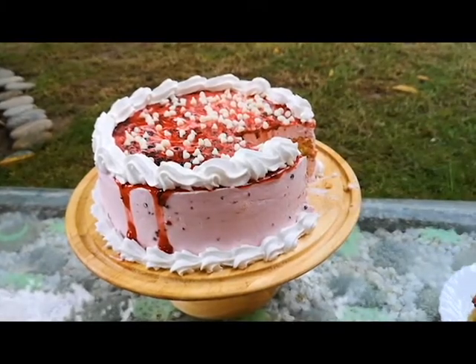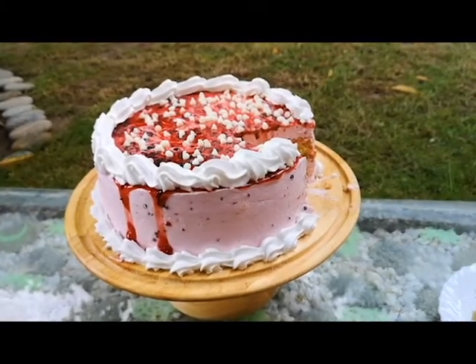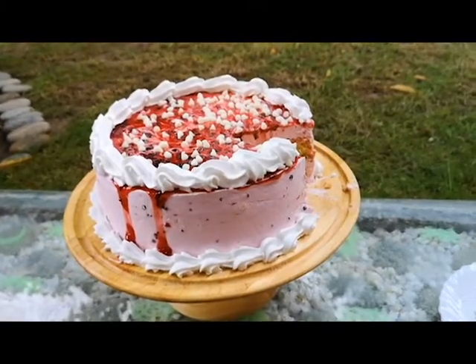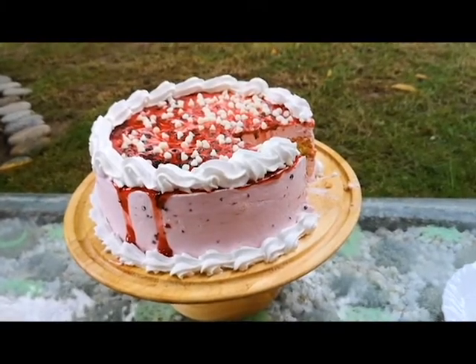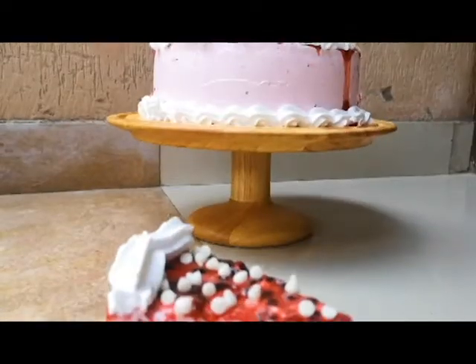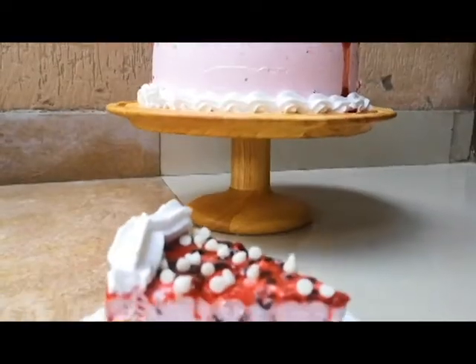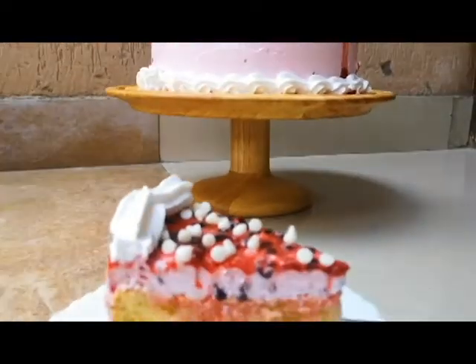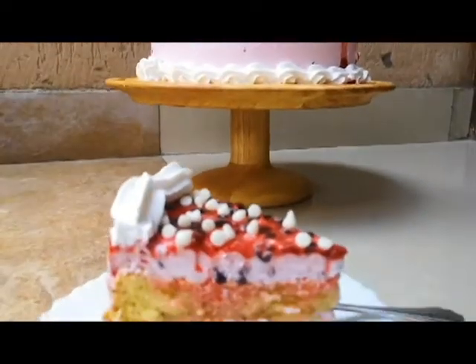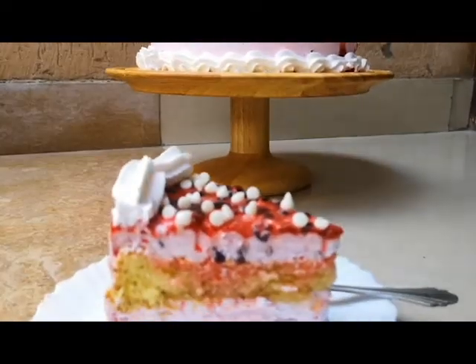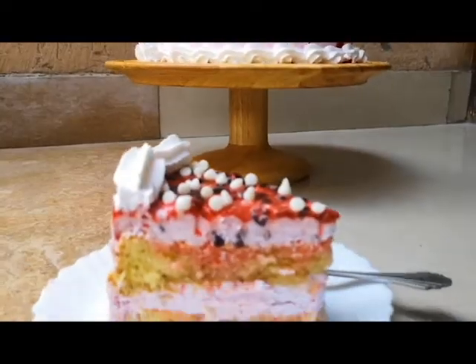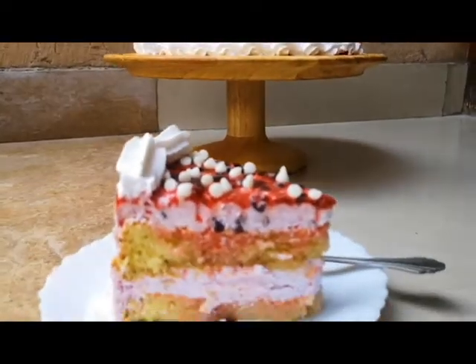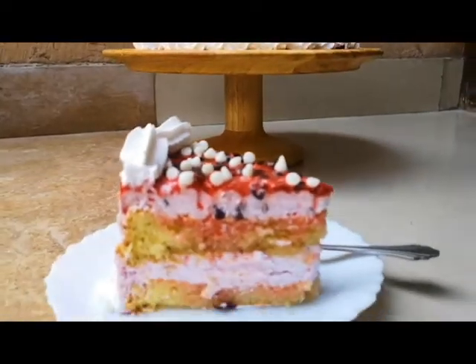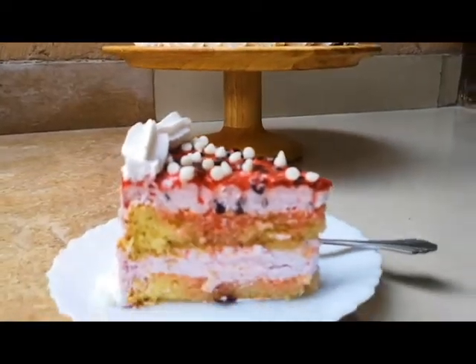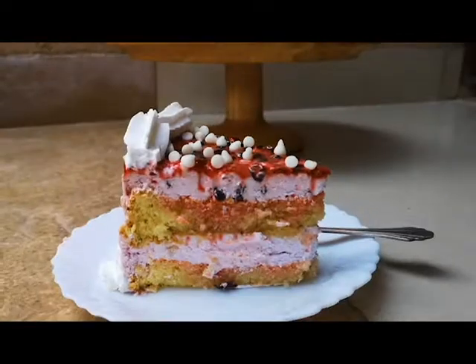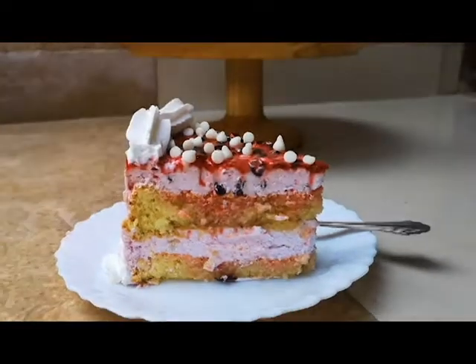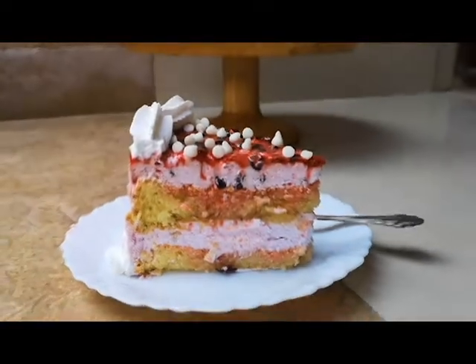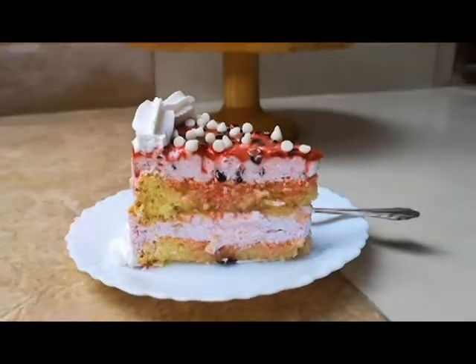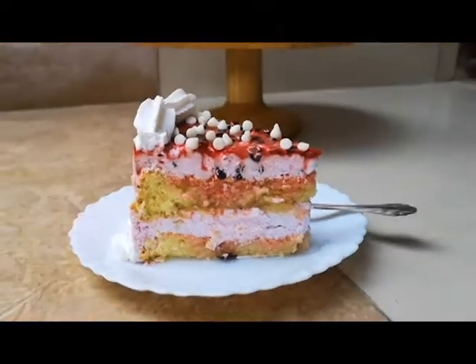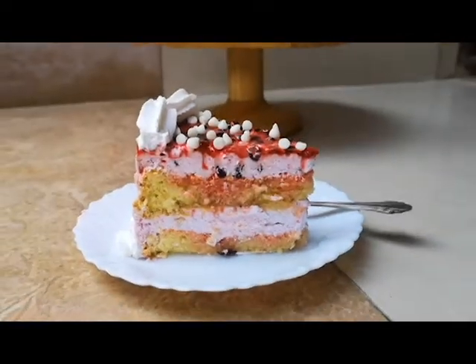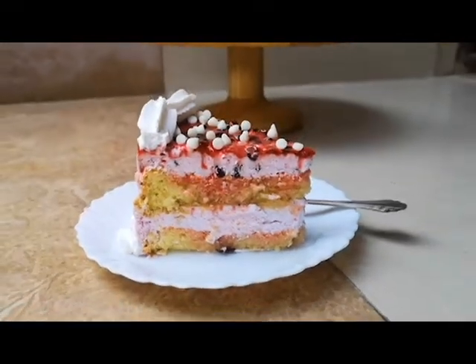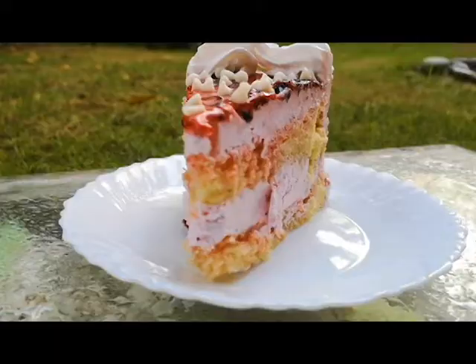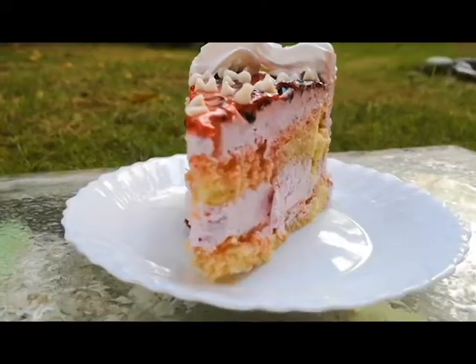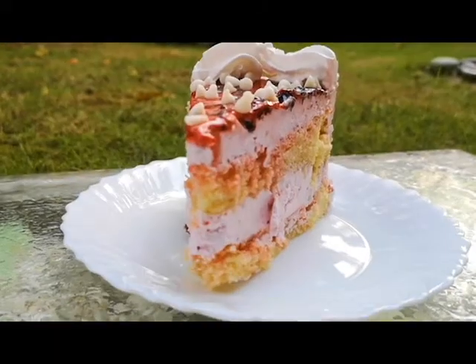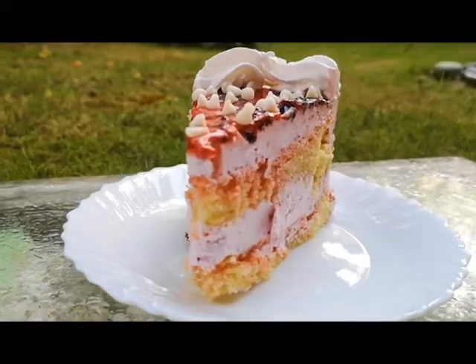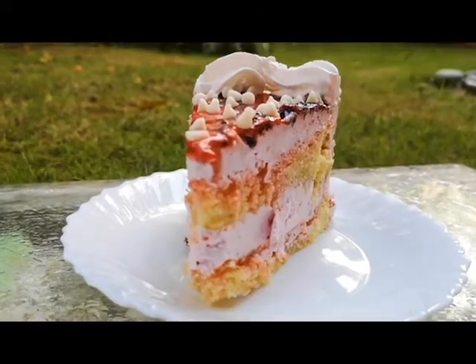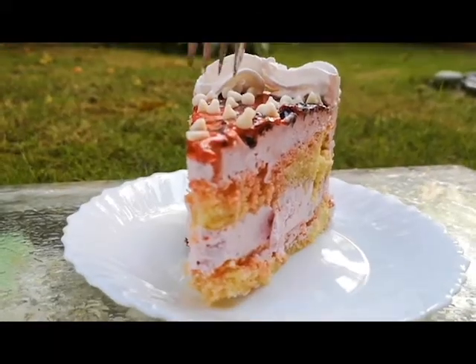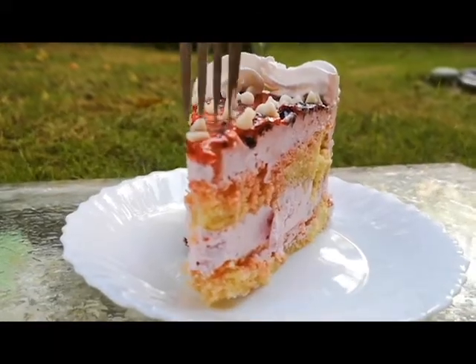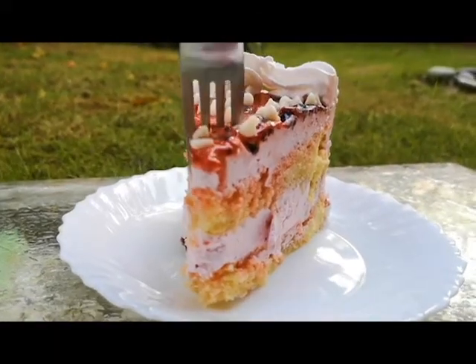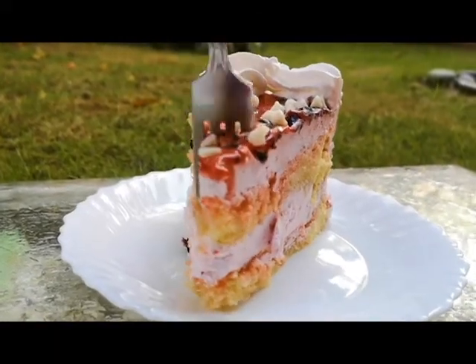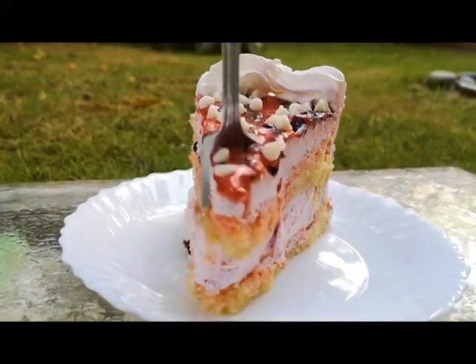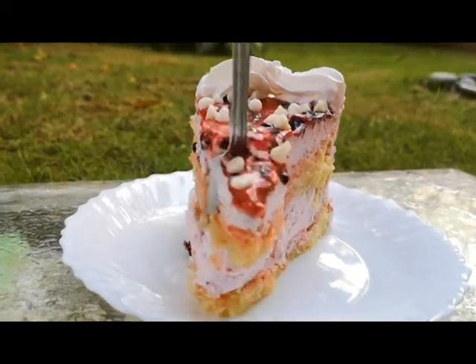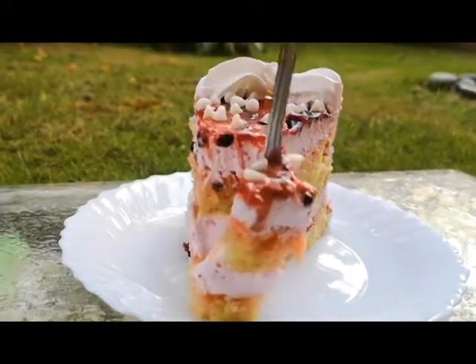Super easy two-ingredient mousse and a delicious soft sponge. Trust me, if you try this recipe, it will be your favorite.